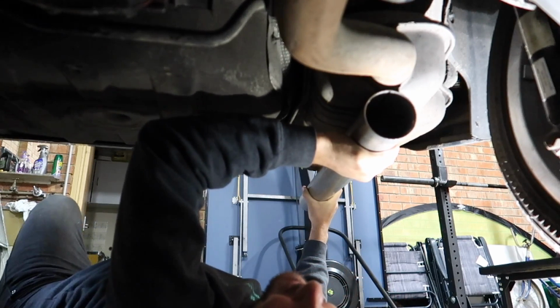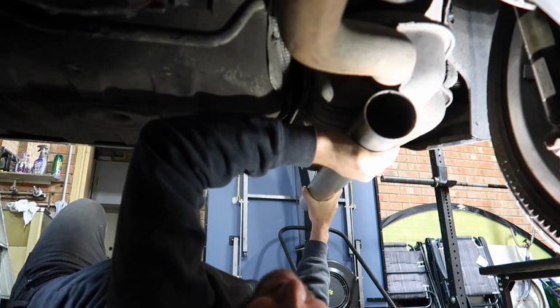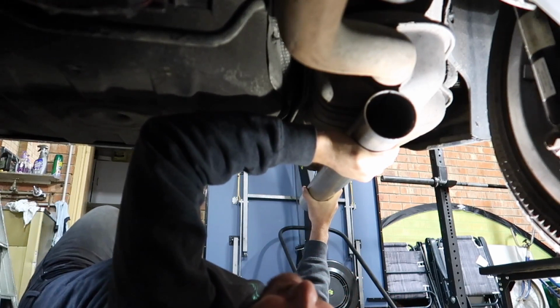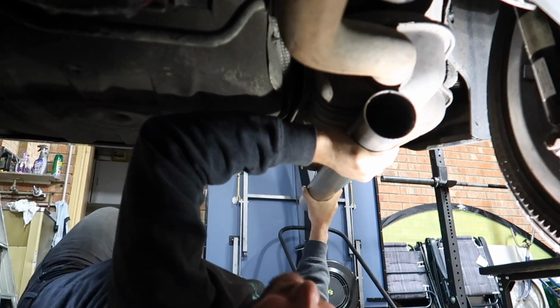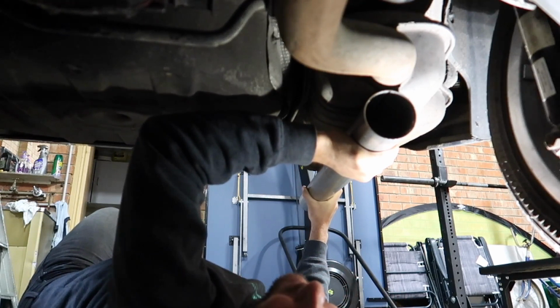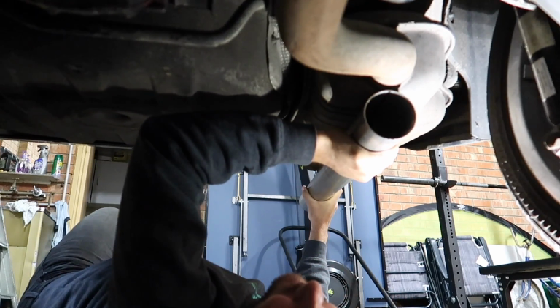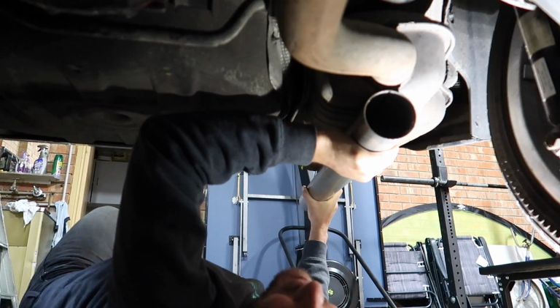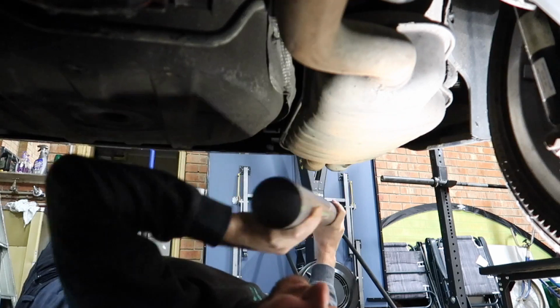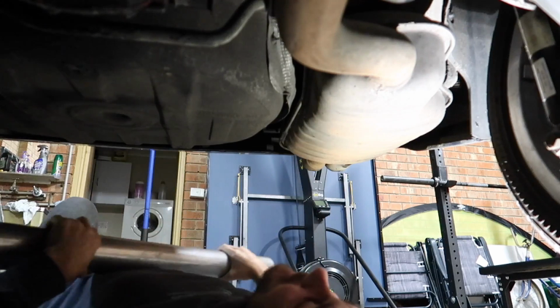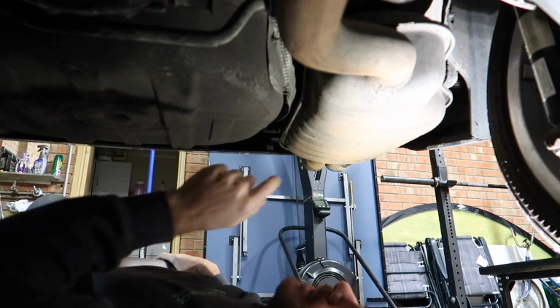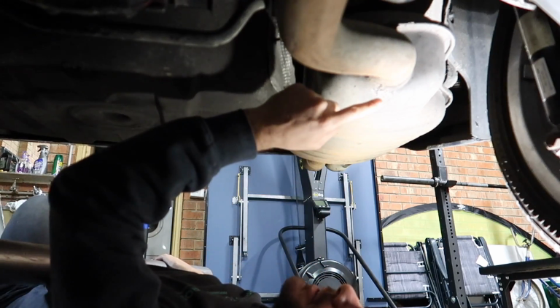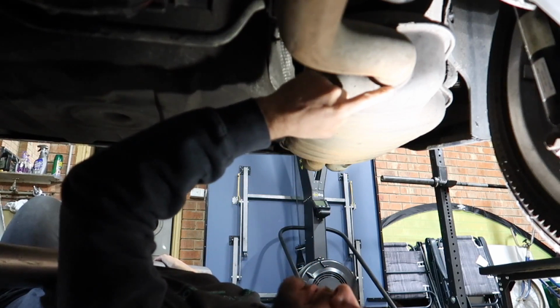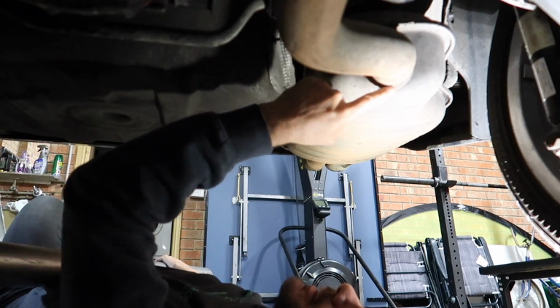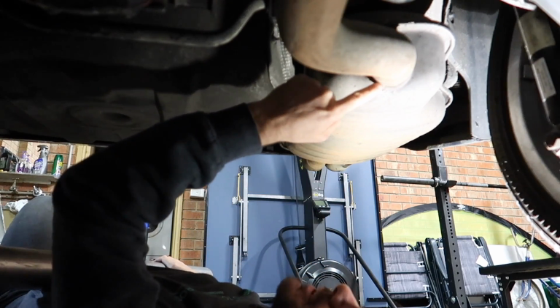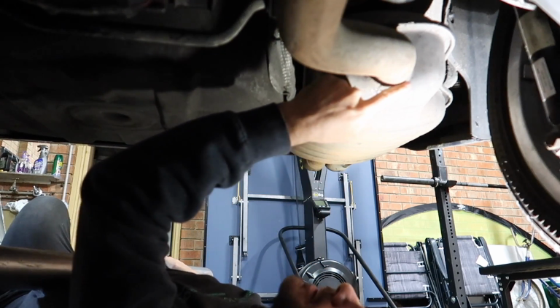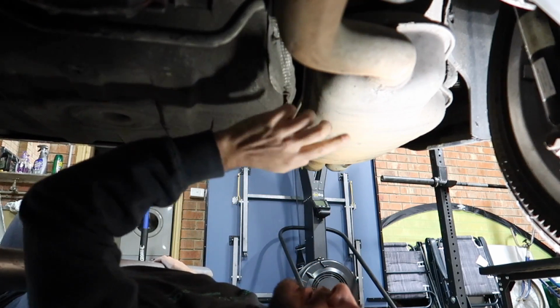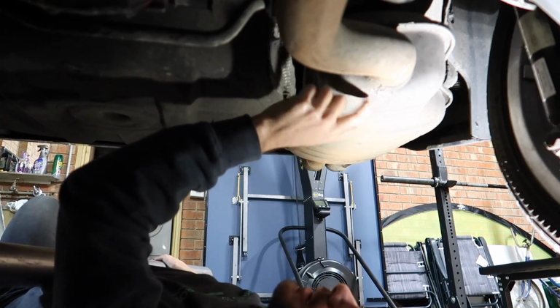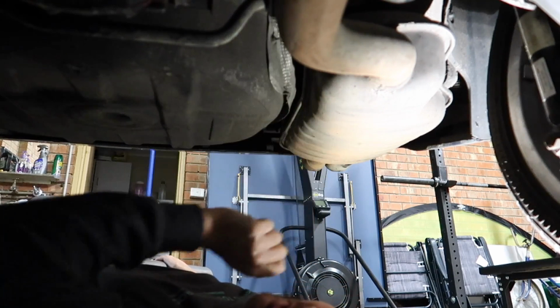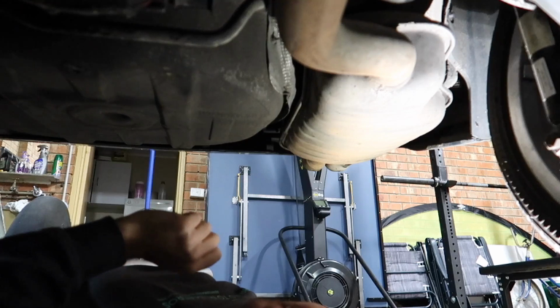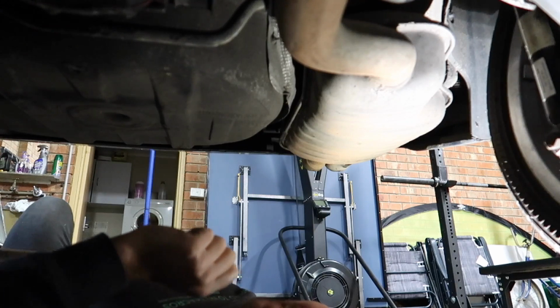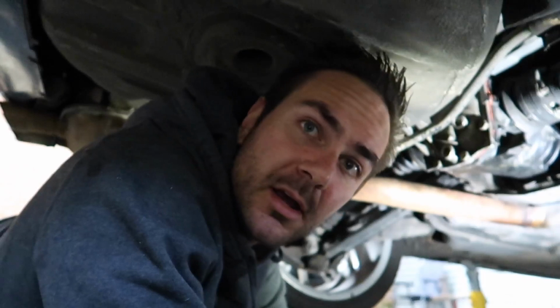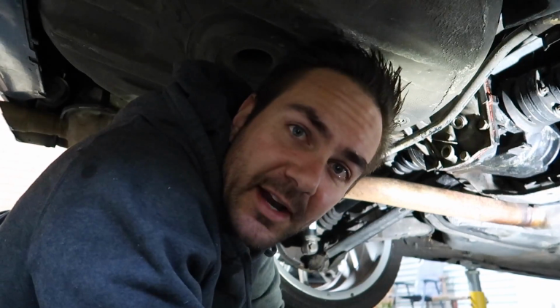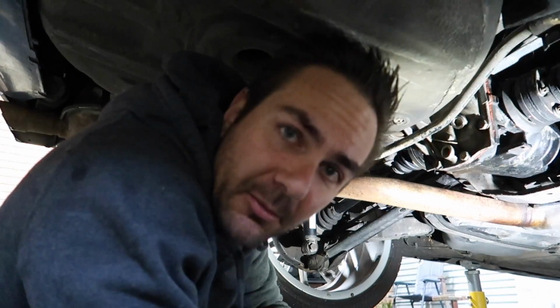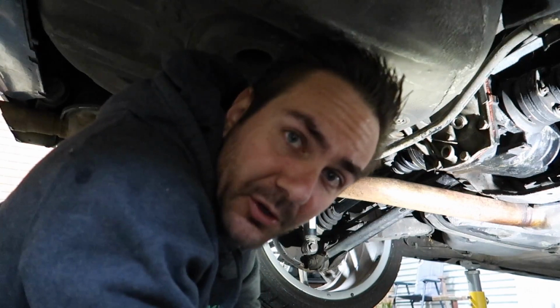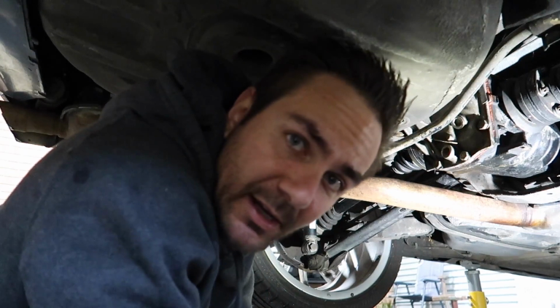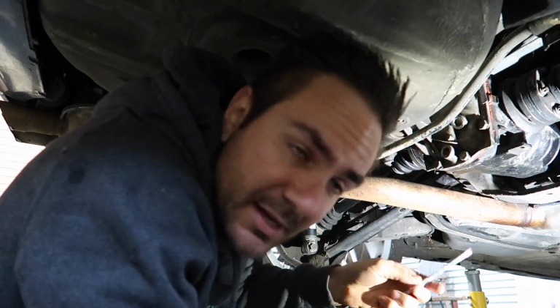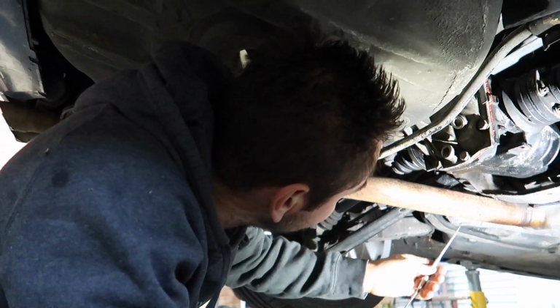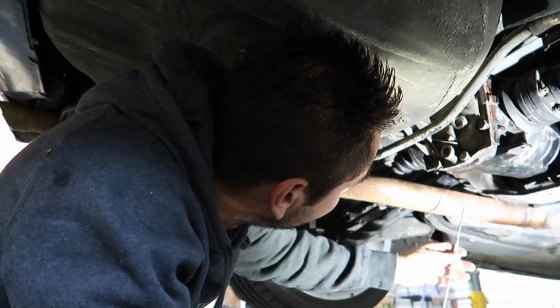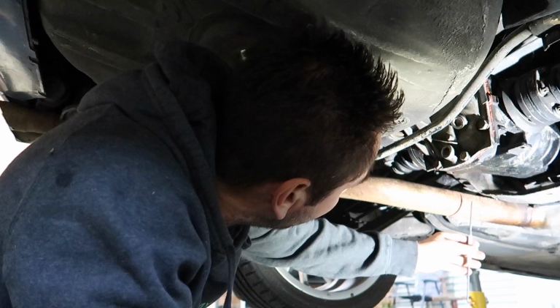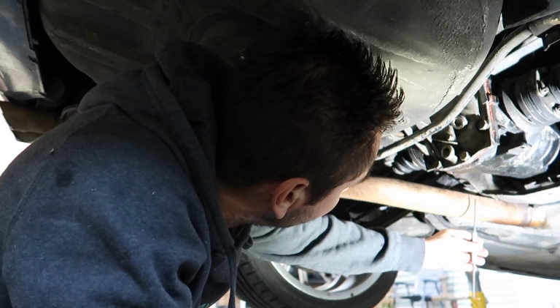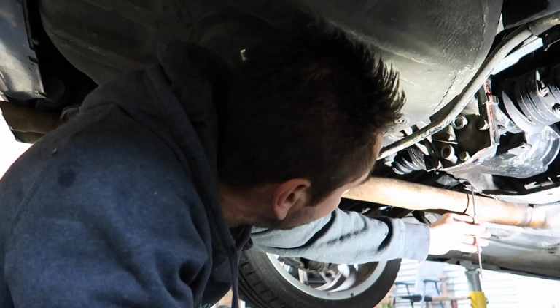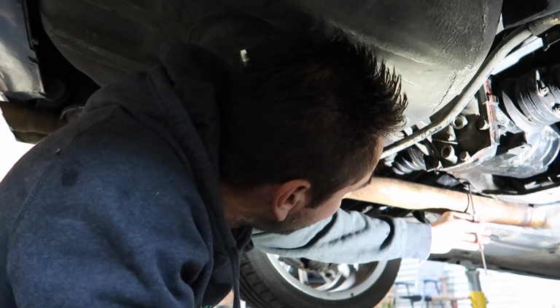This bit here is curved so I need to work out the best spot to cut it. It looks like I just need to cut it straight, as close as I can, next to the old muffler. The next thing I'm going to do is take a measurement from somewhere on the car to the exhaust.